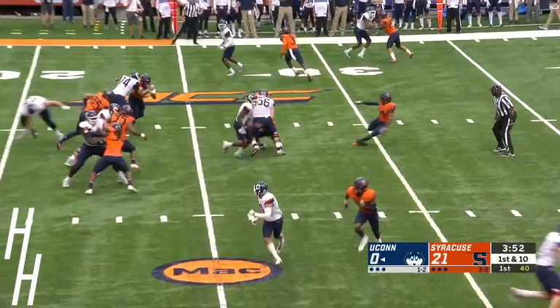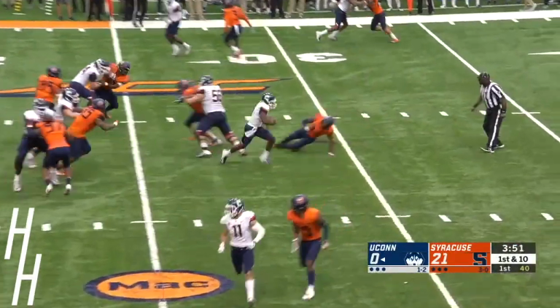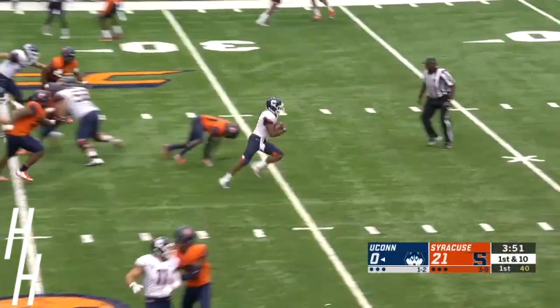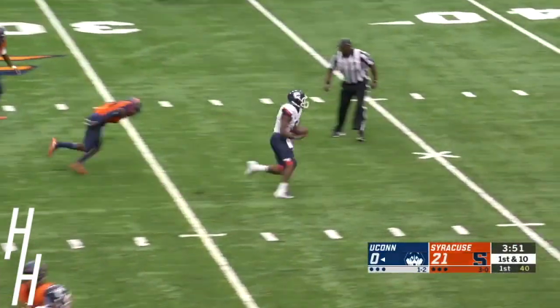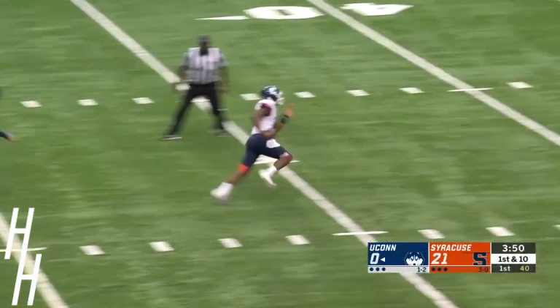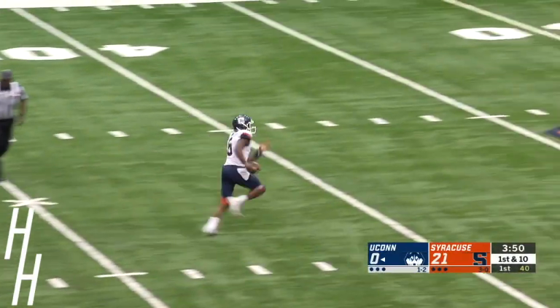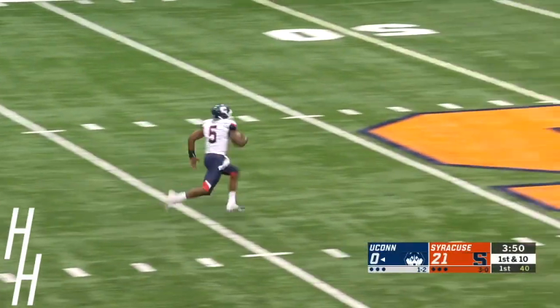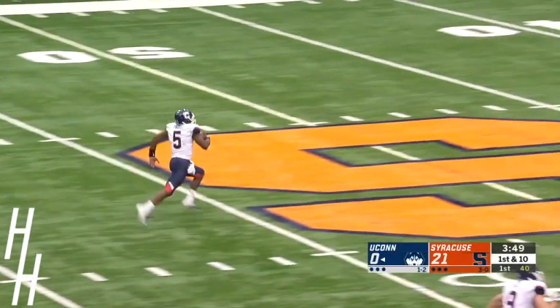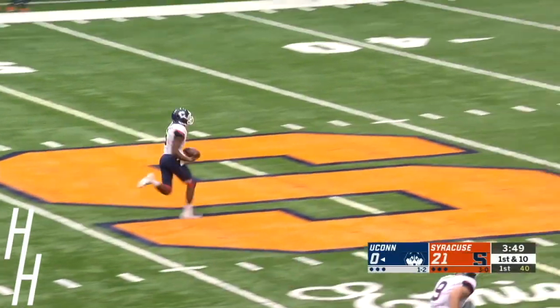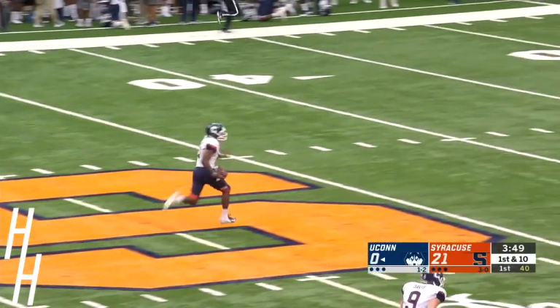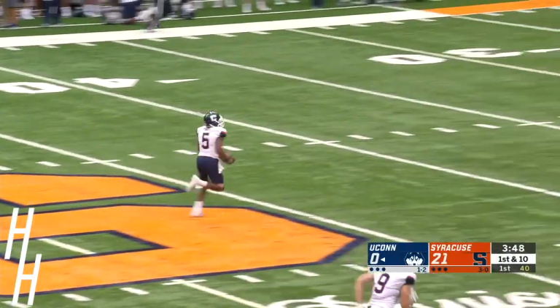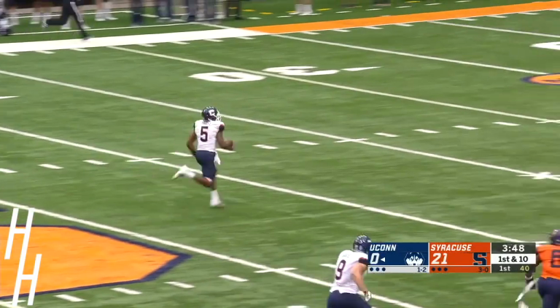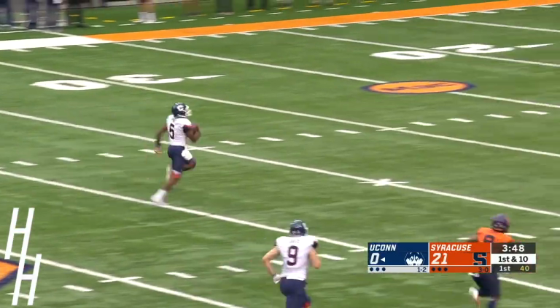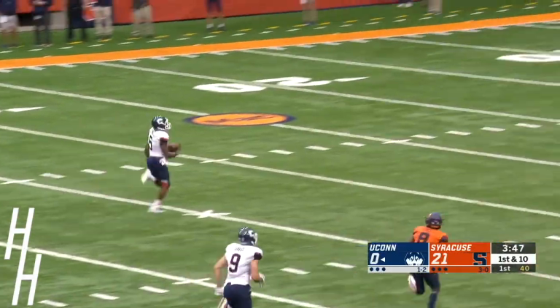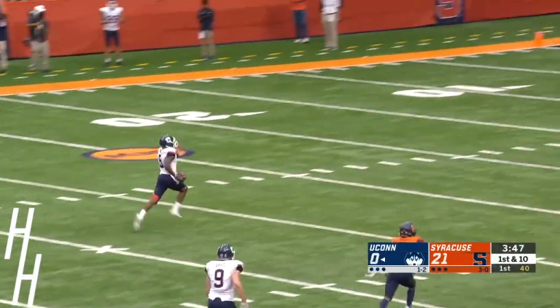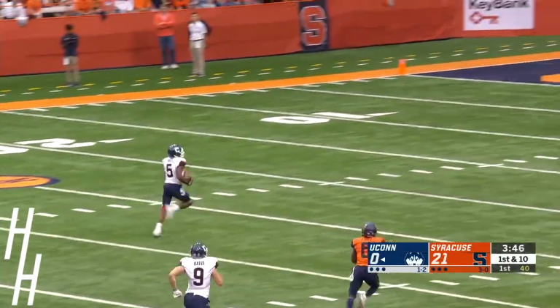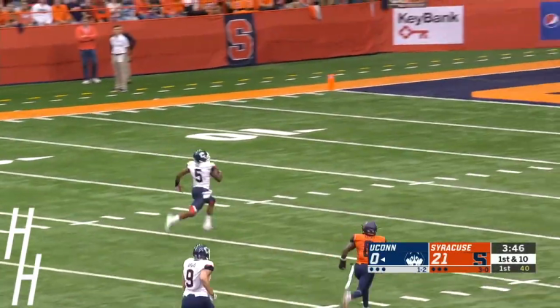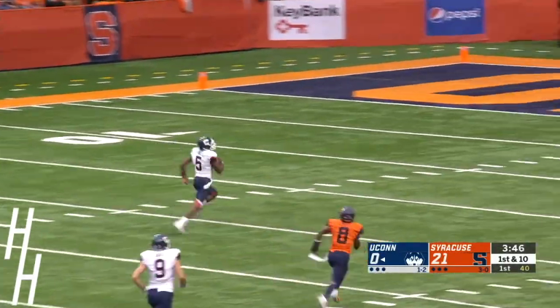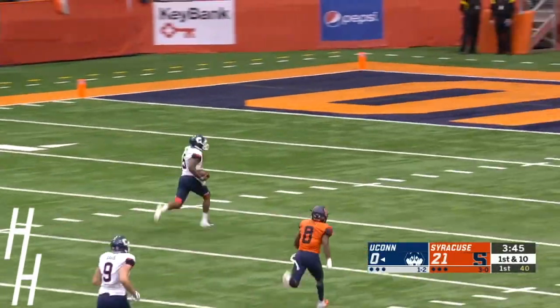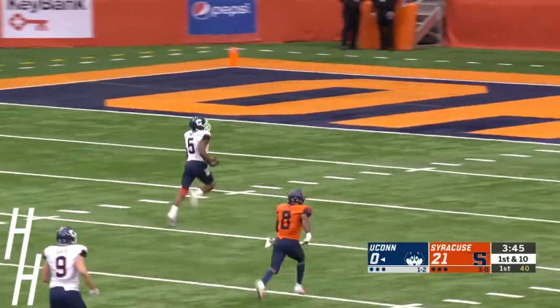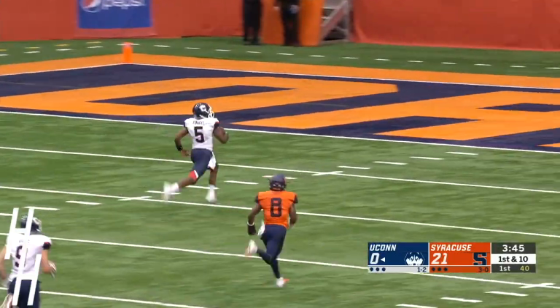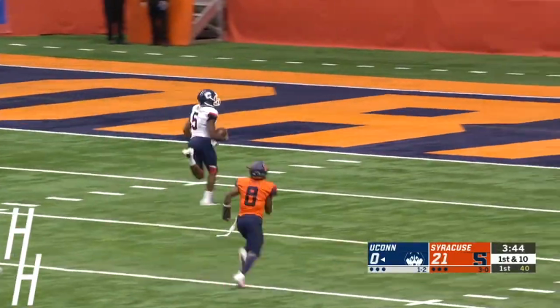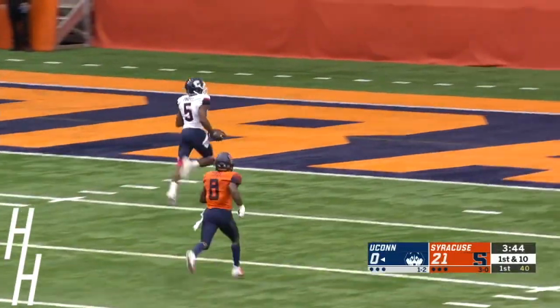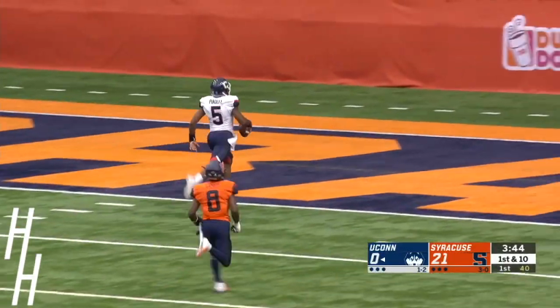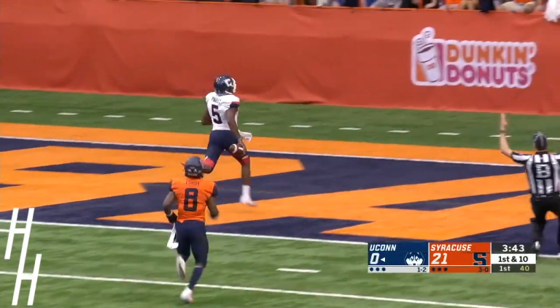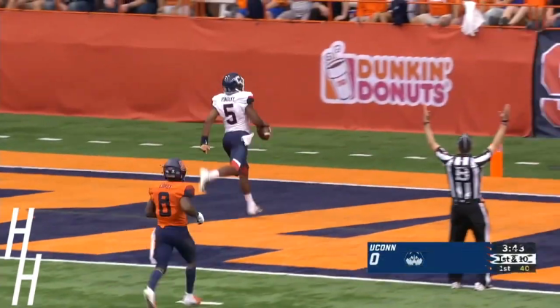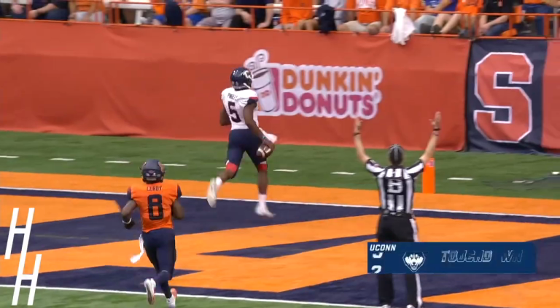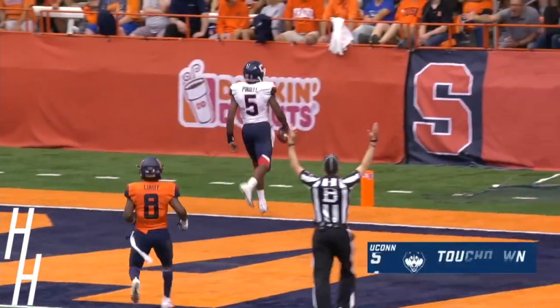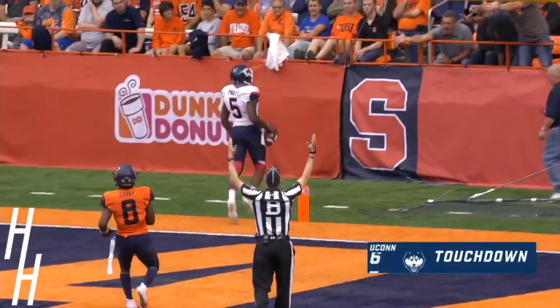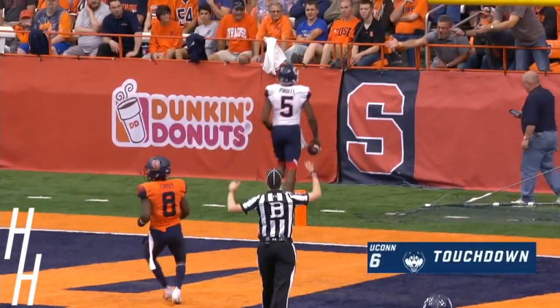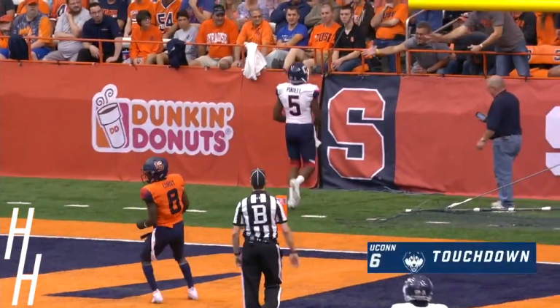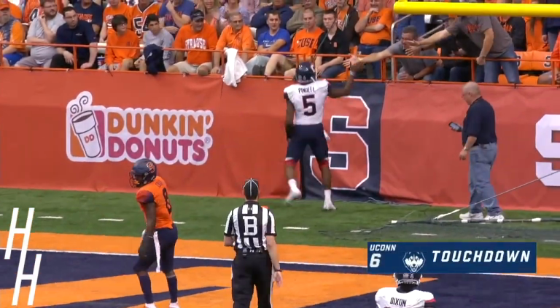Bounce back for Taggart, Seminoles — a draw by Bintel, and they'll try to get the legs going. With one quick burst — bang. UConn is on the board.